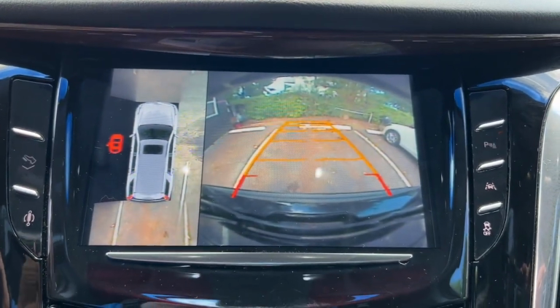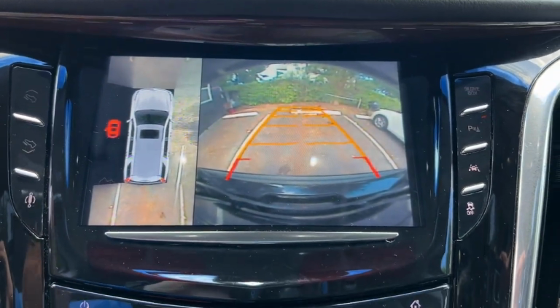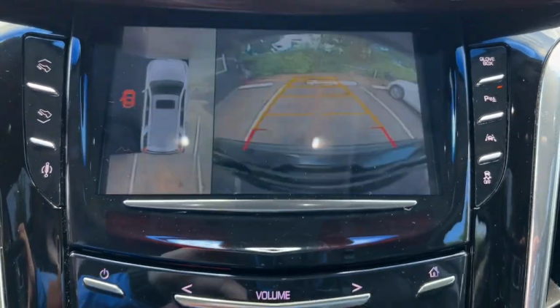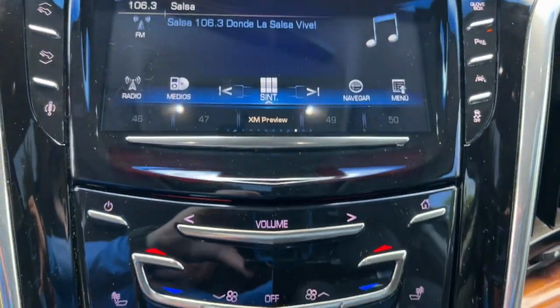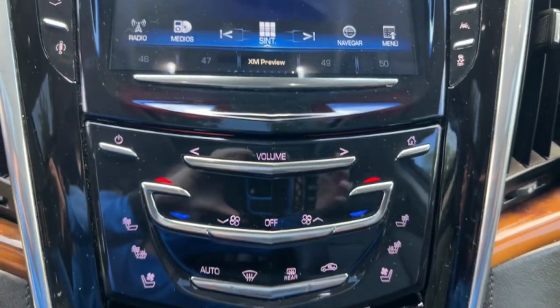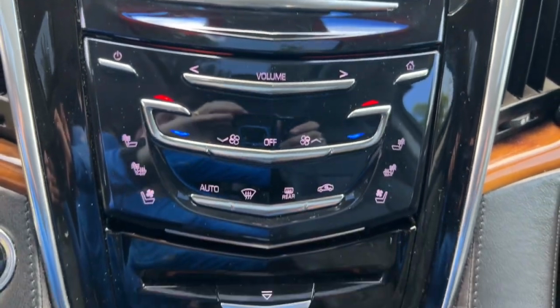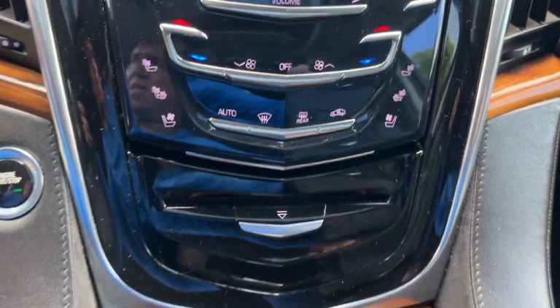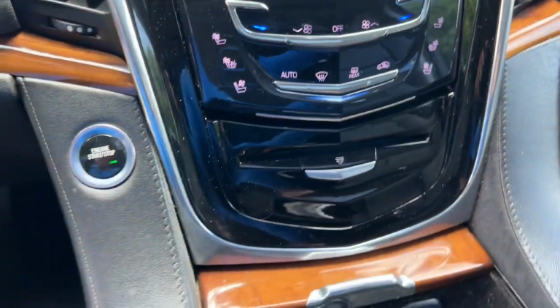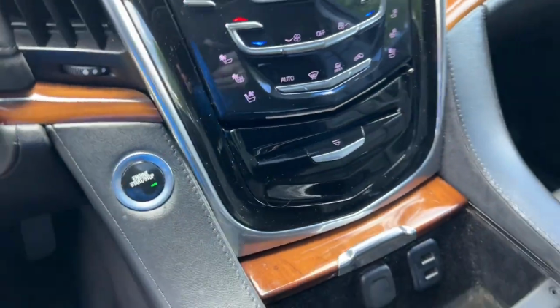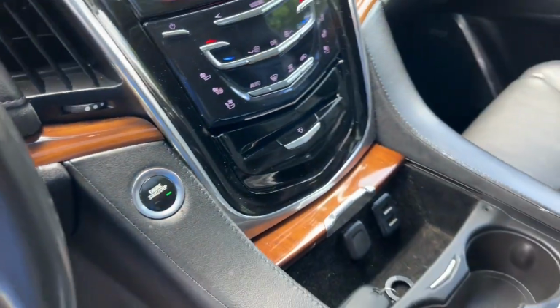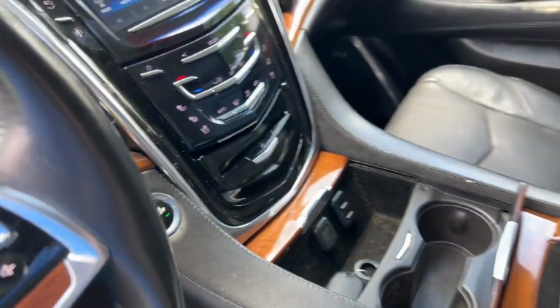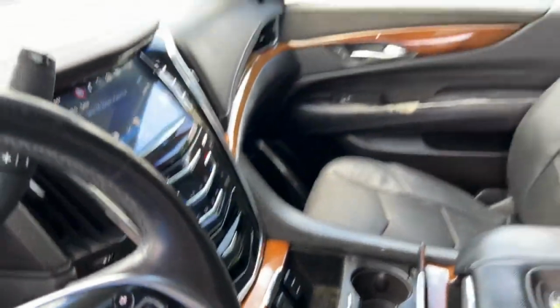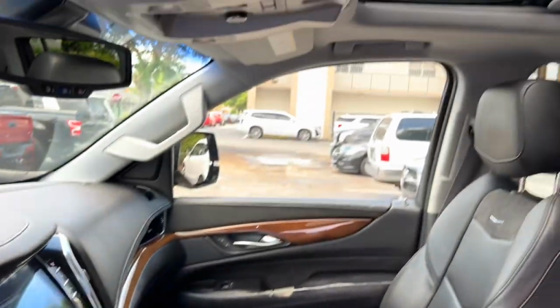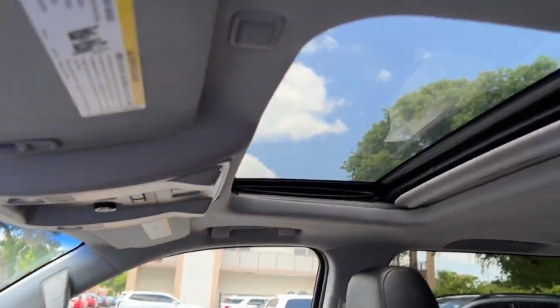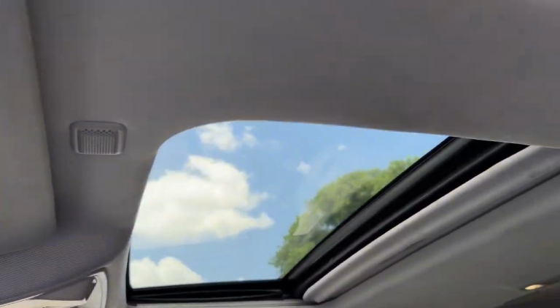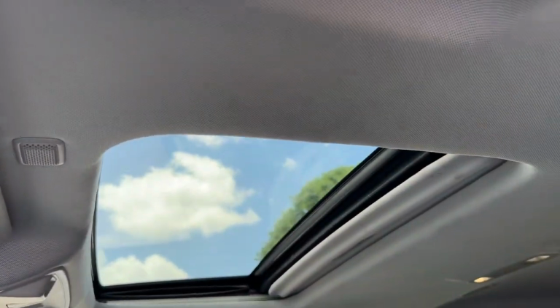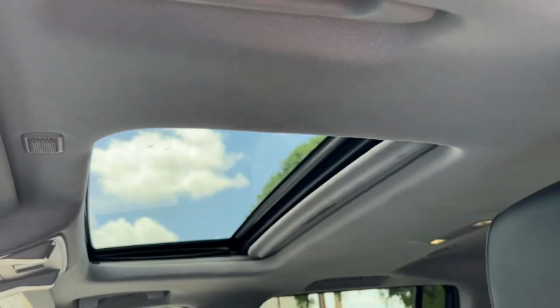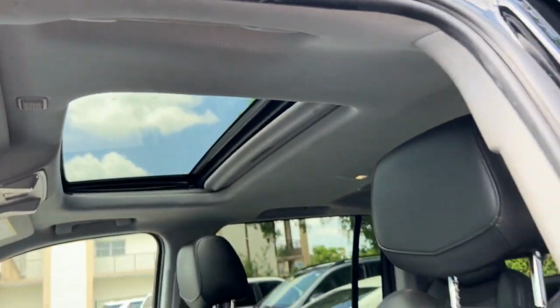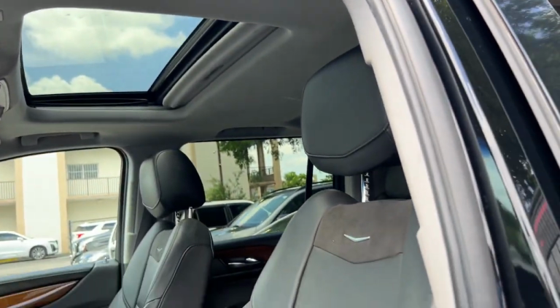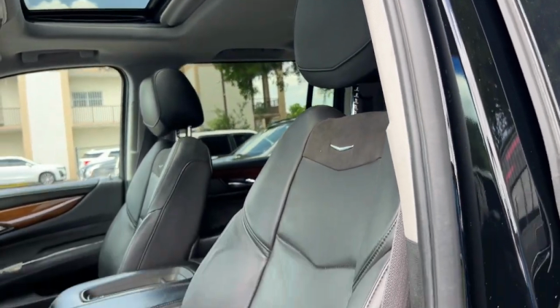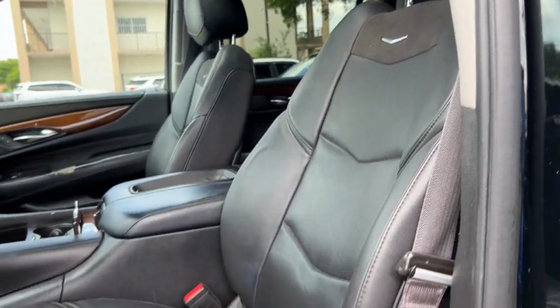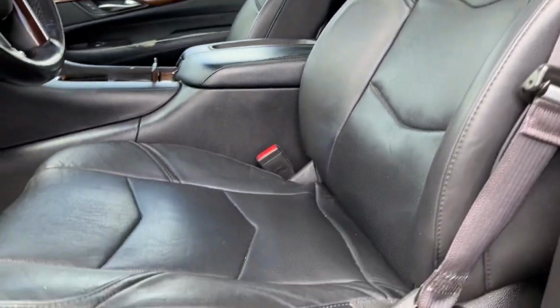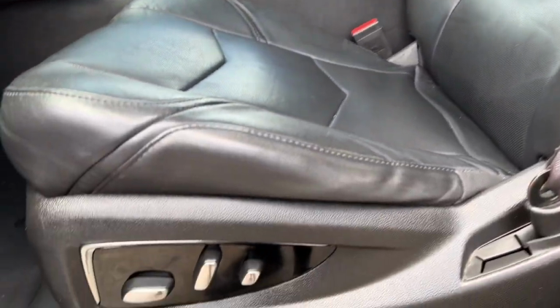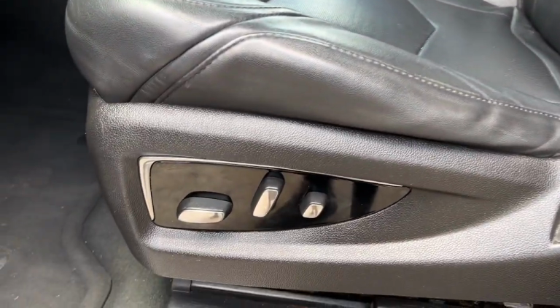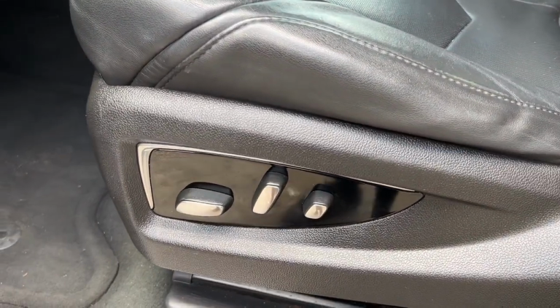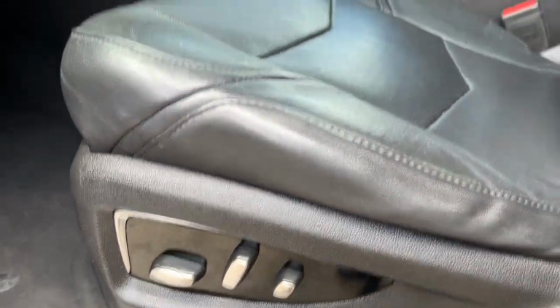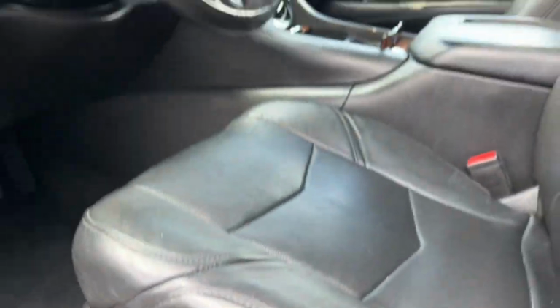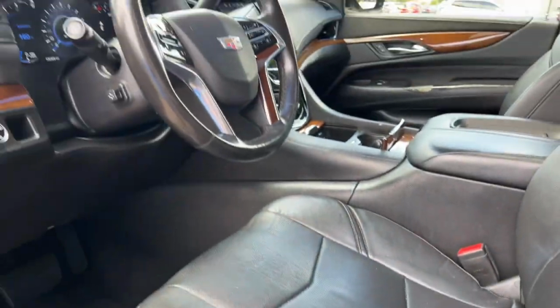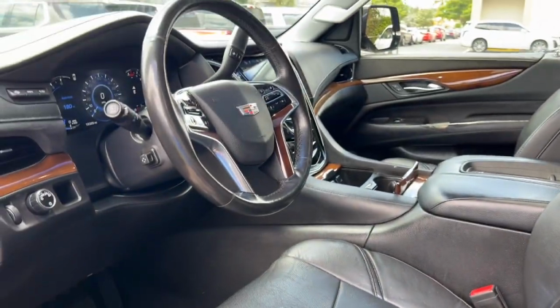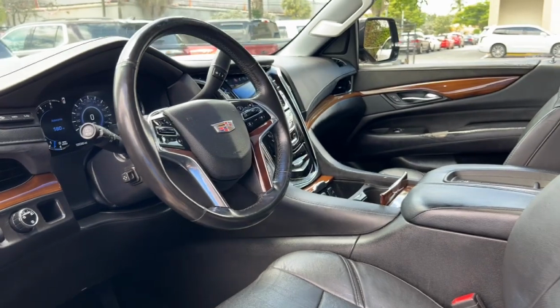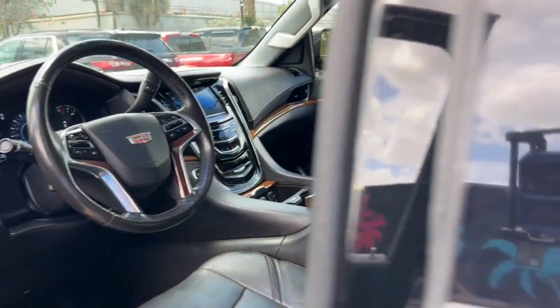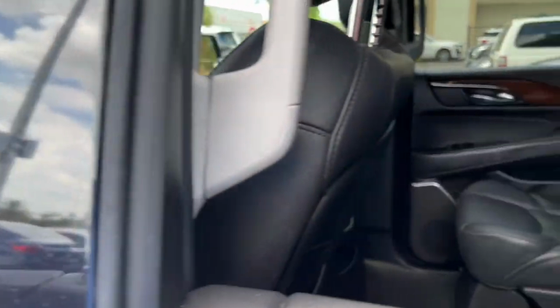Sun and moonroof, keyless entry, navigation system, fog lamps, power passenger seat, power liftgate, heated rear seat, blind spot monitor, power driver seat, and heated front seat.